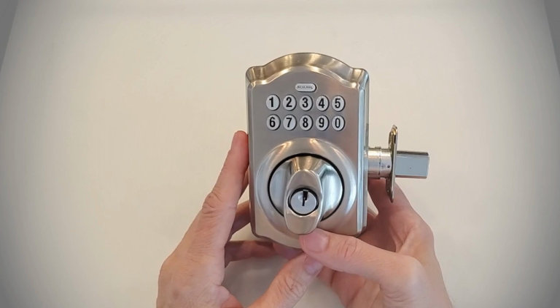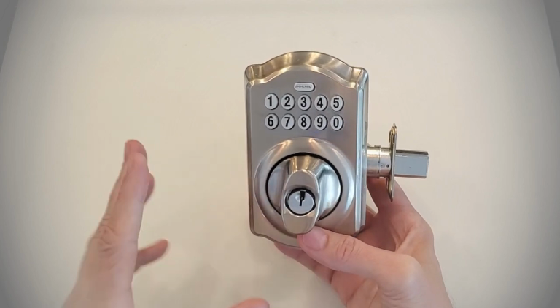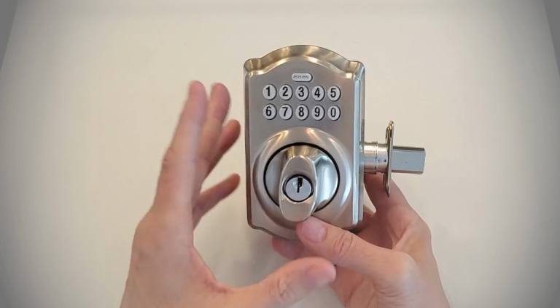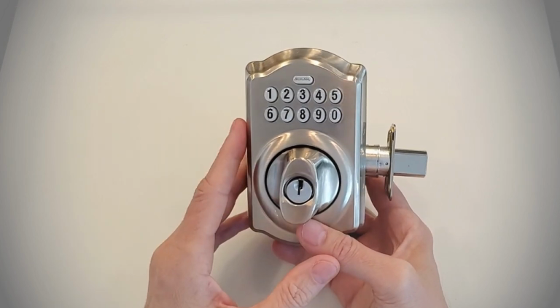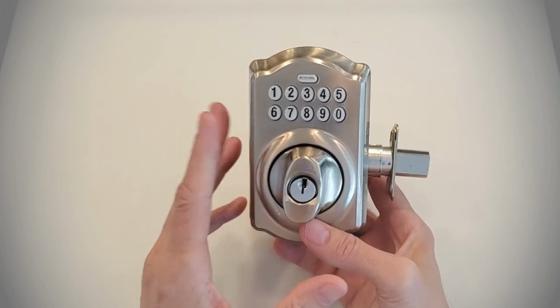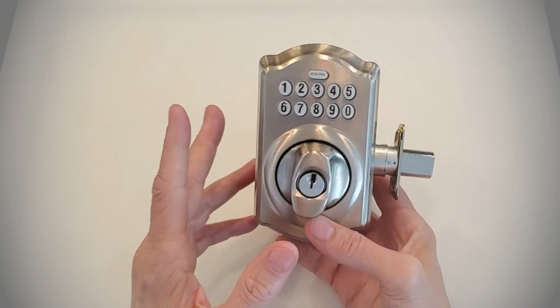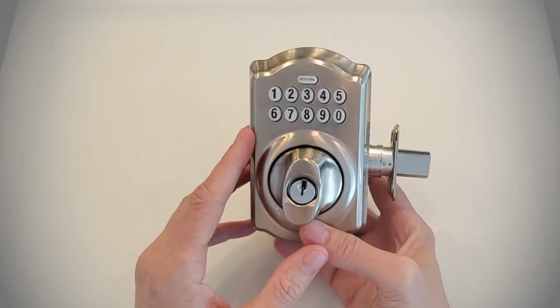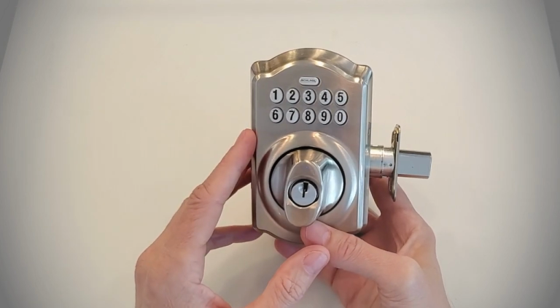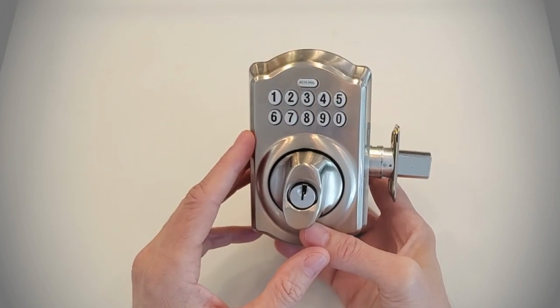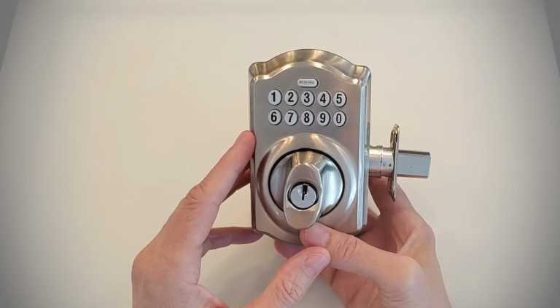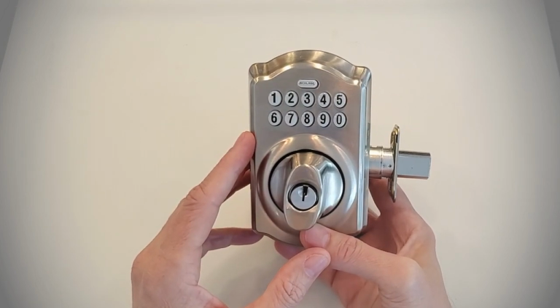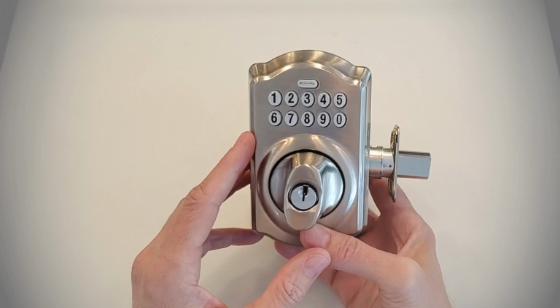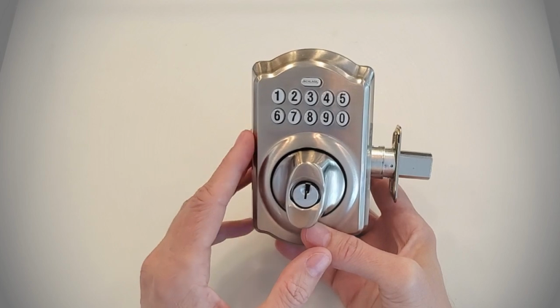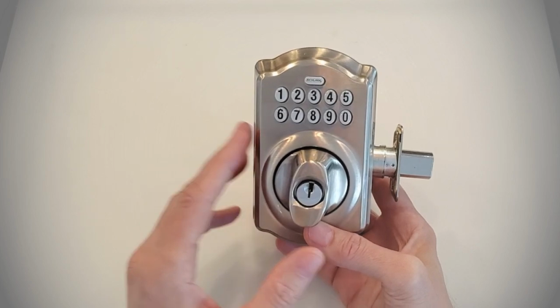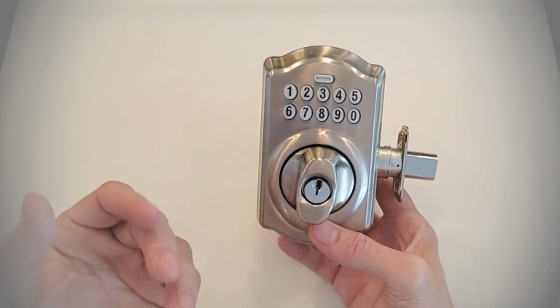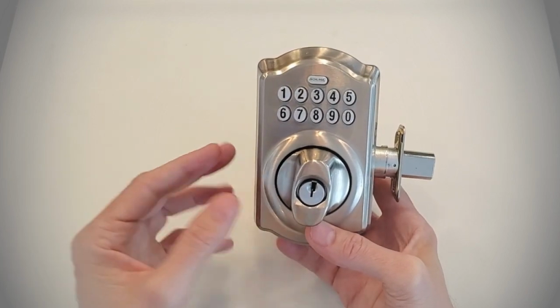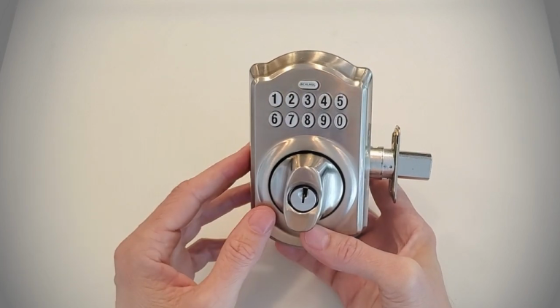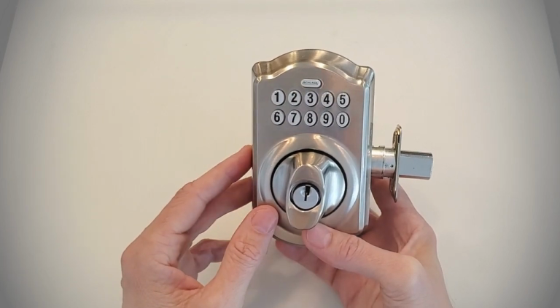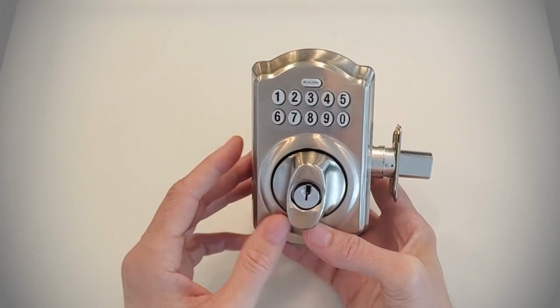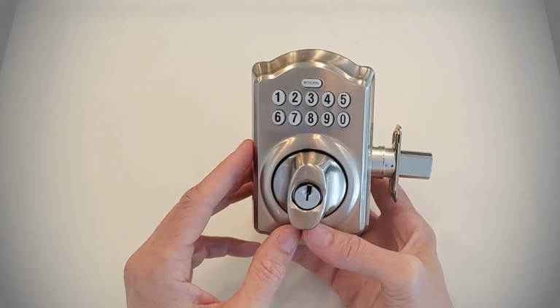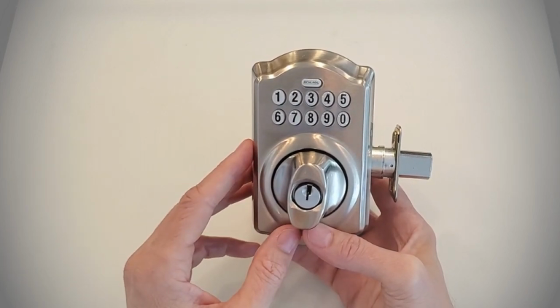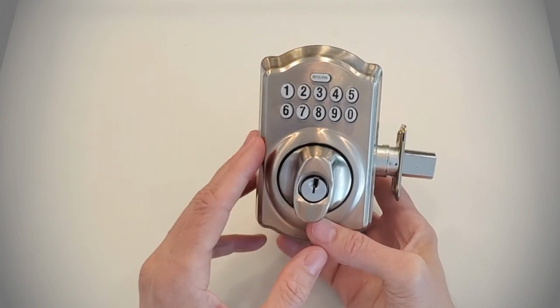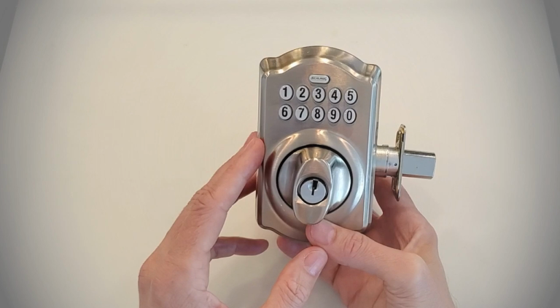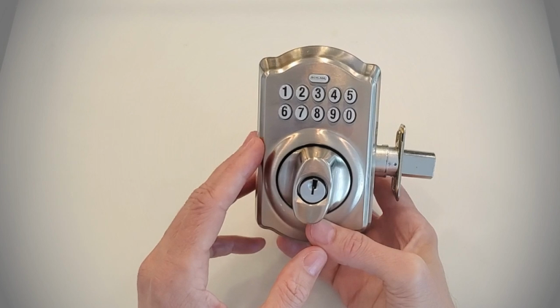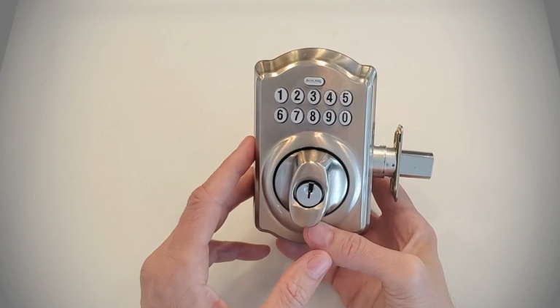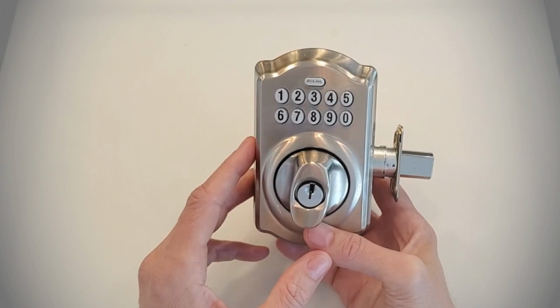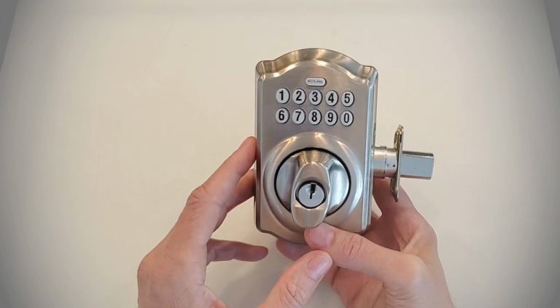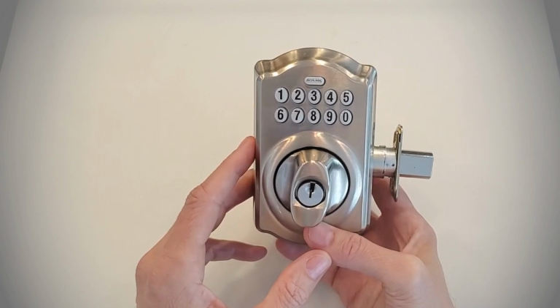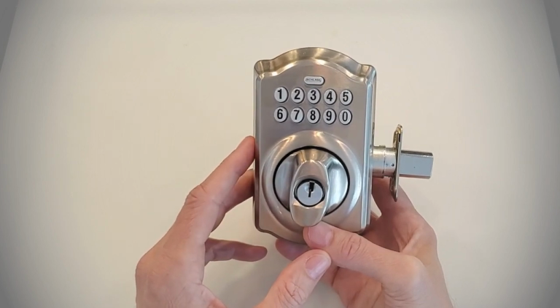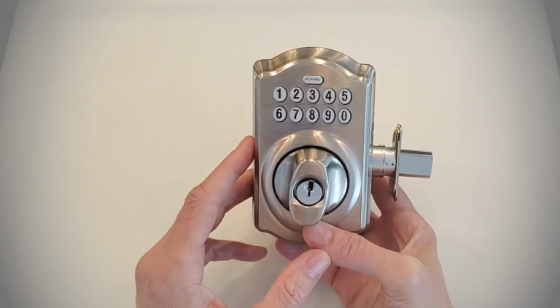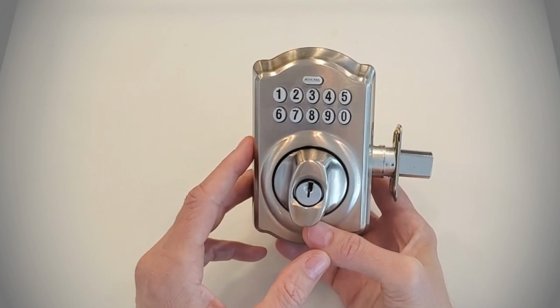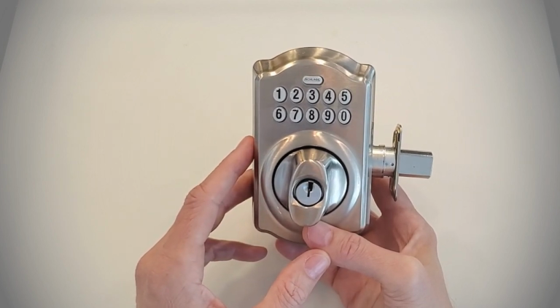Hi there. Today we're going to be talking about how to do a factory reset on a Schlage electronic deadbolt — more specifically, how to reset a BE365 Schlage electronic deadbolt. I'm Robert with Acme Locksmith and you're watching Locksmith Recommended.